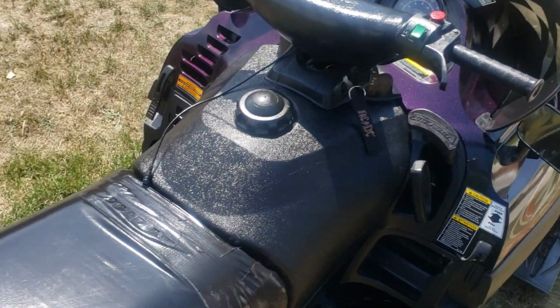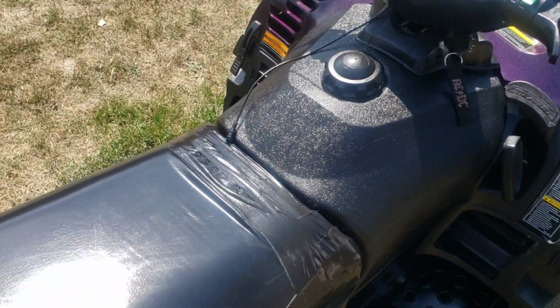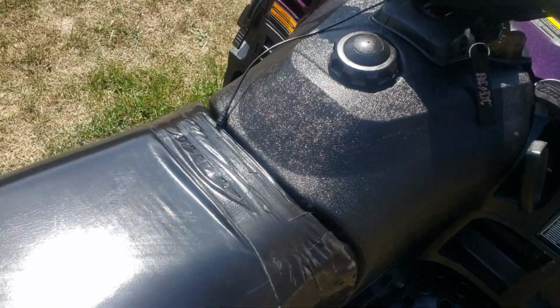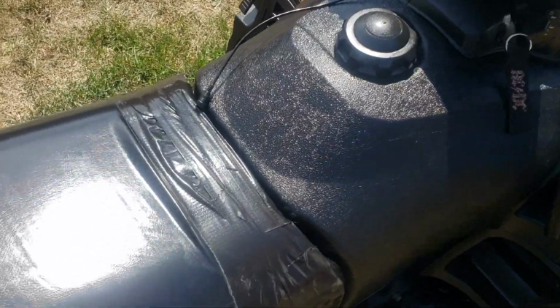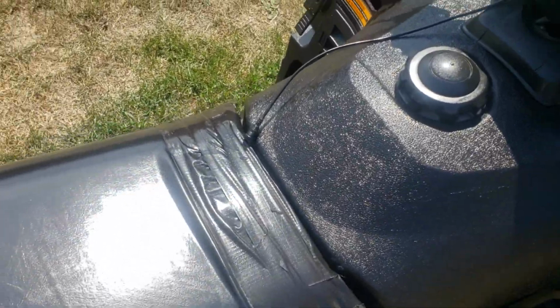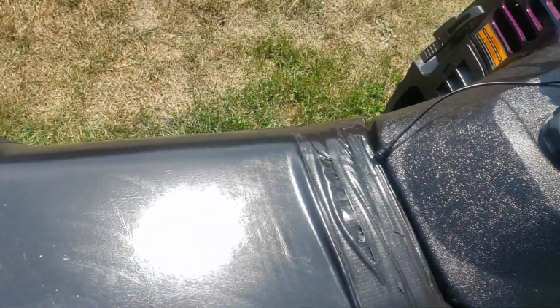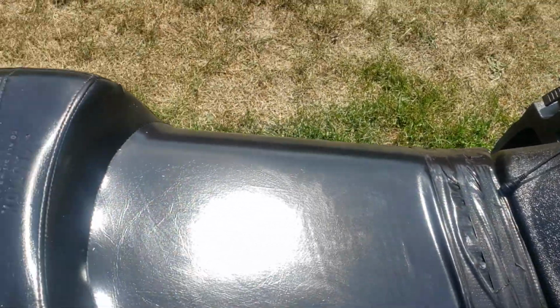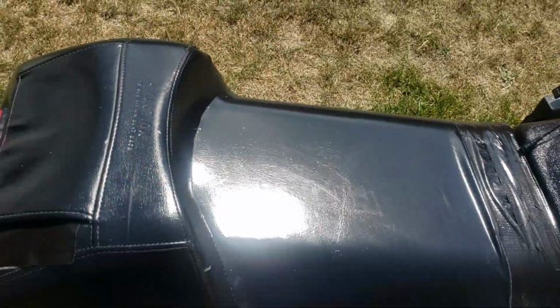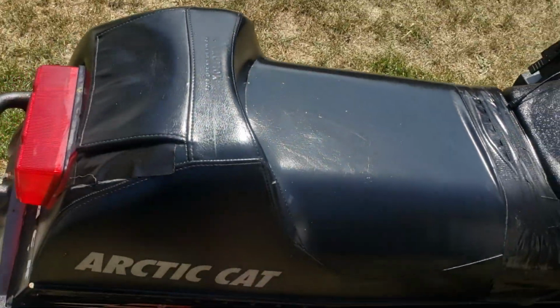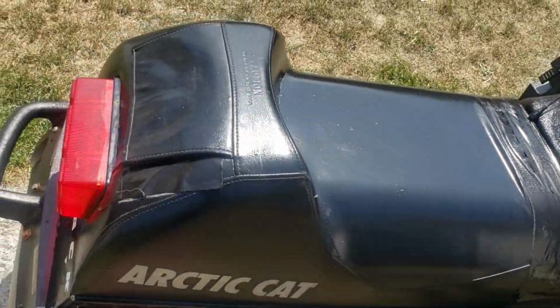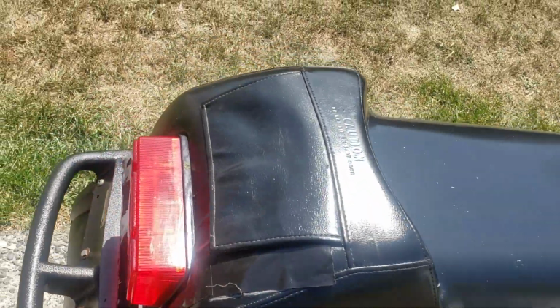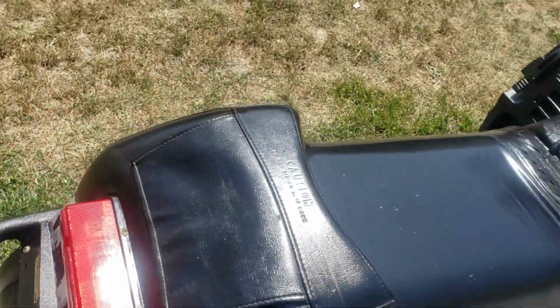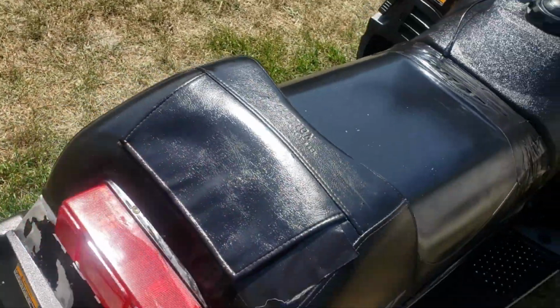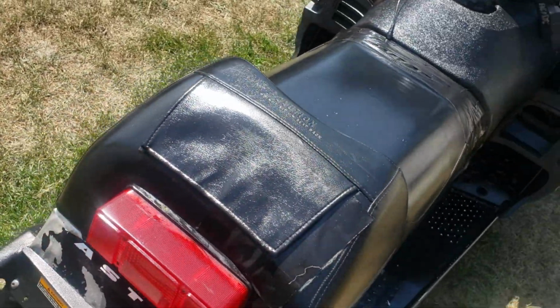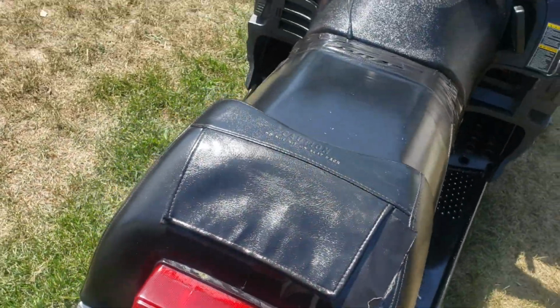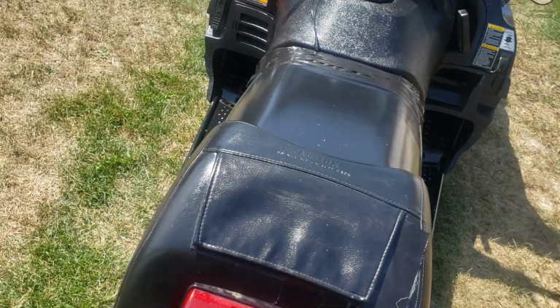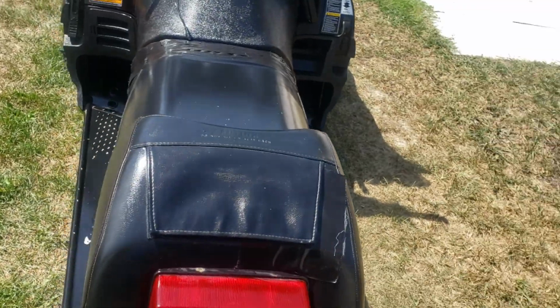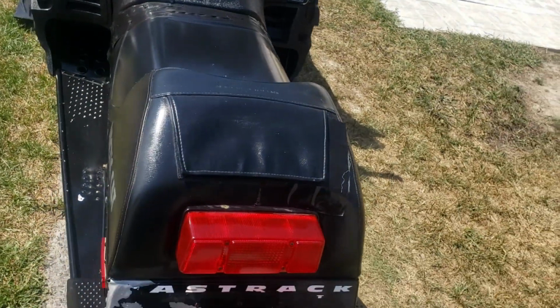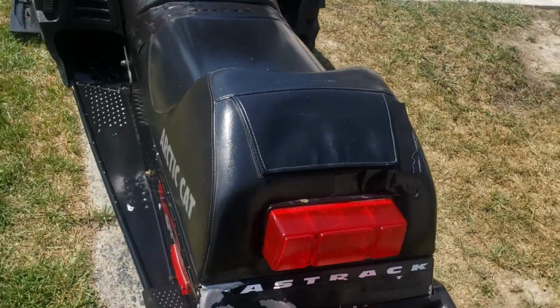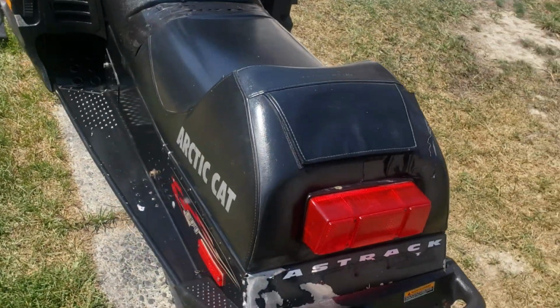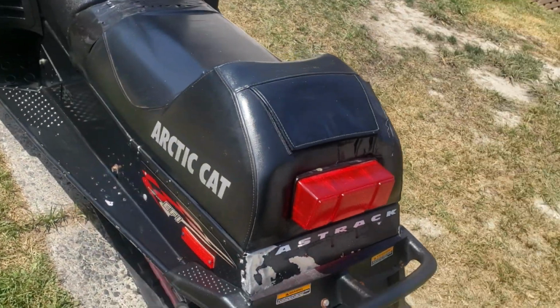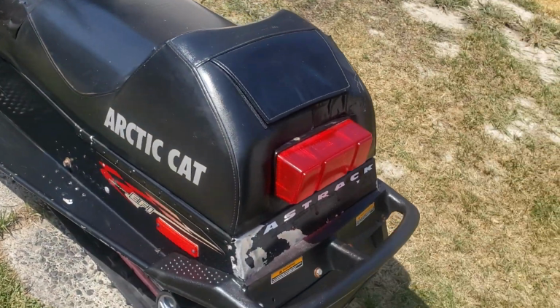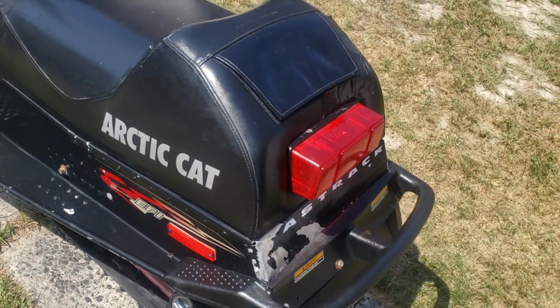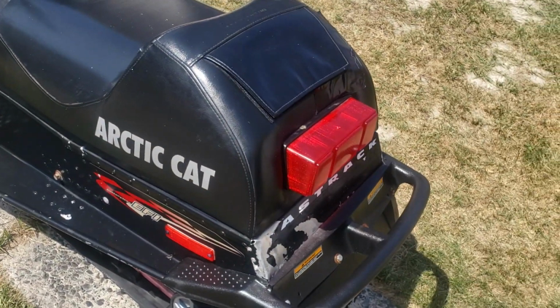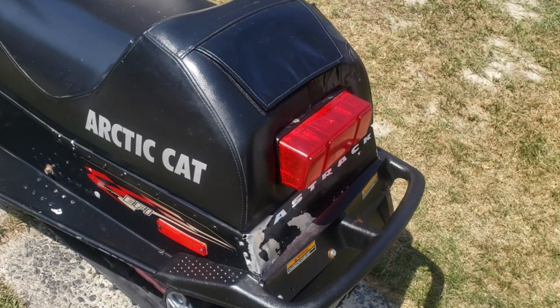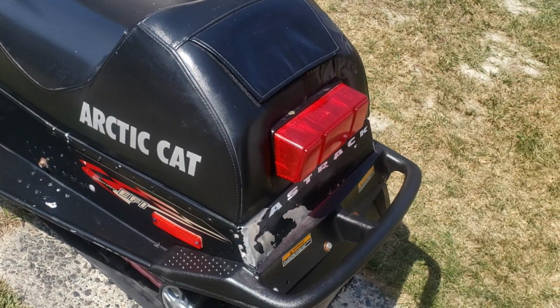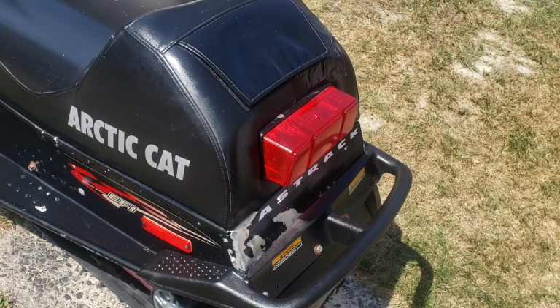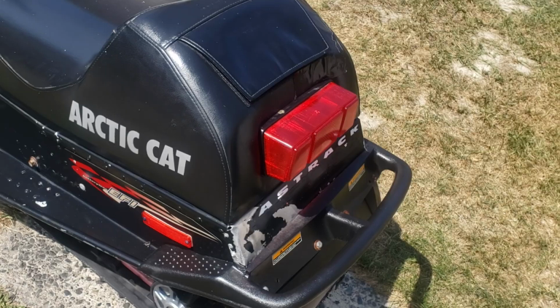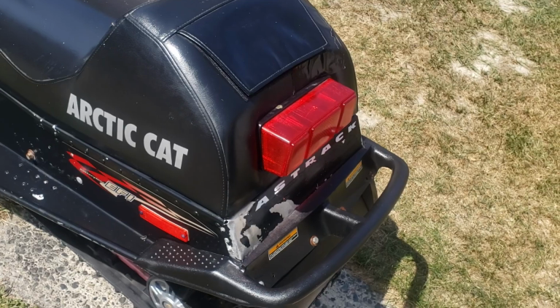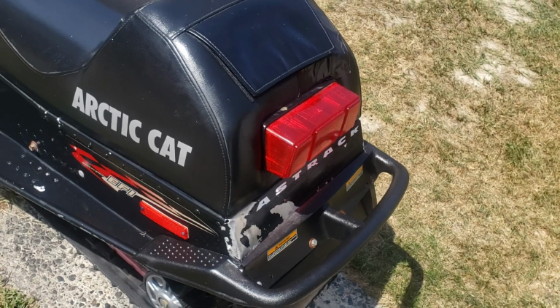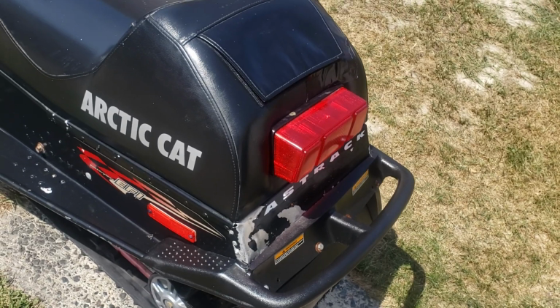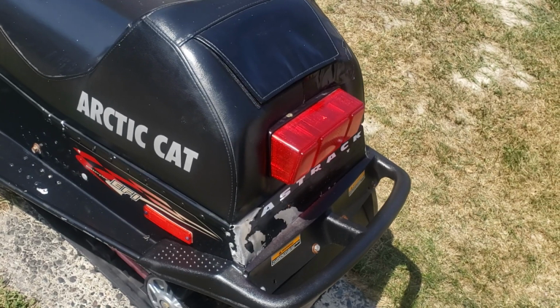The seat's got a few rips in it. It's going to be the only thing I have to replace that's not just wear and tear. I'm going to clean up that back plate above the bumper — it's losing a bit of paint.